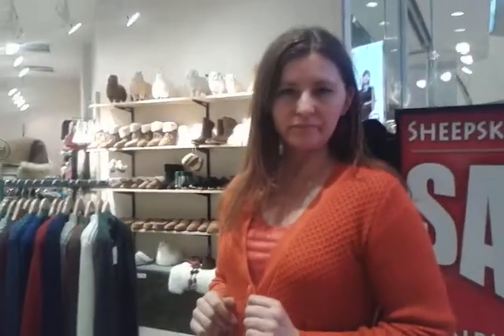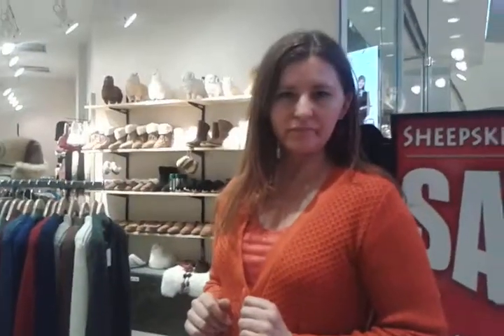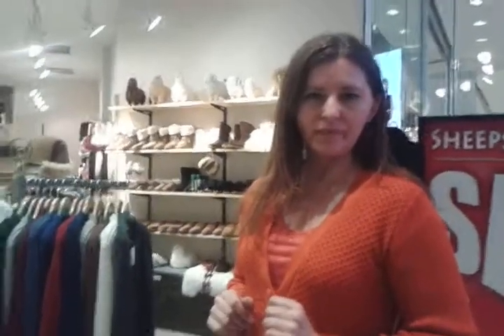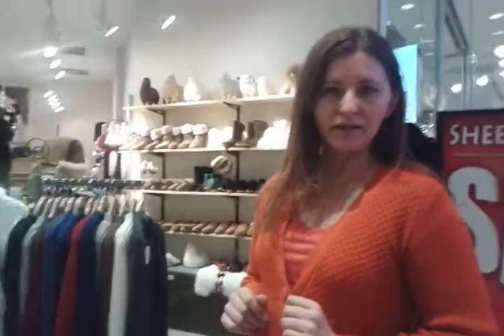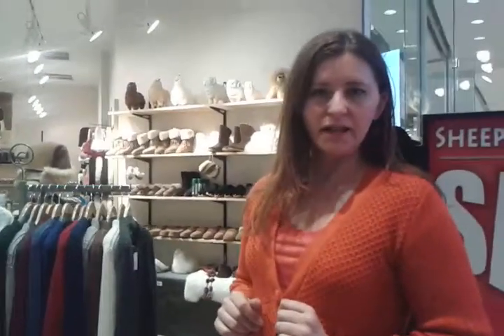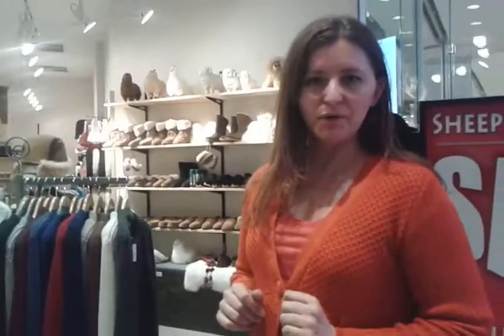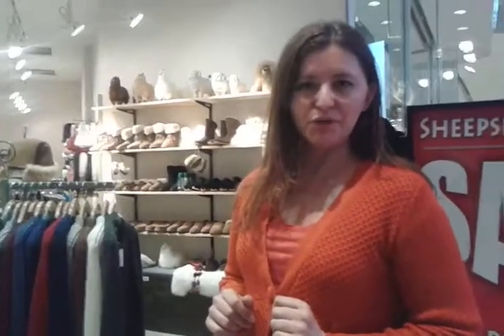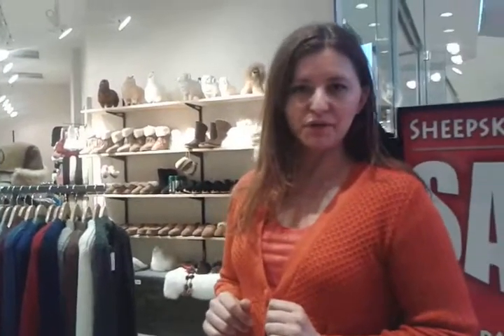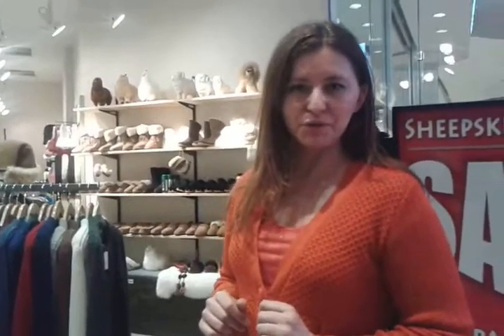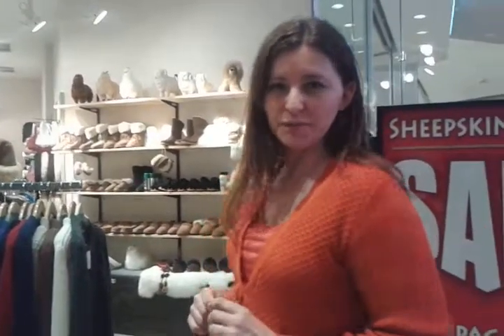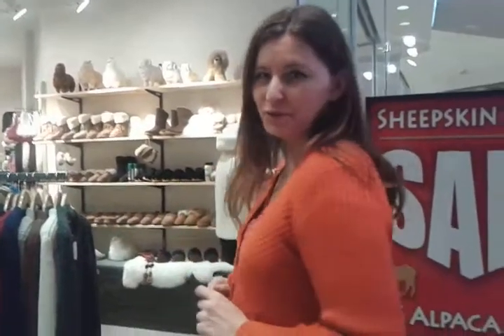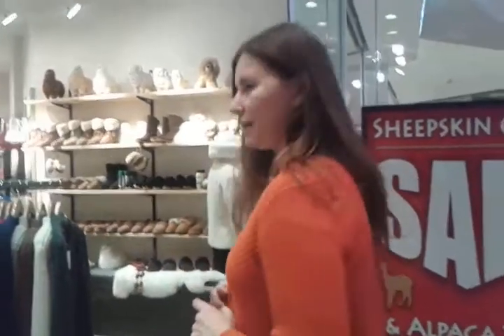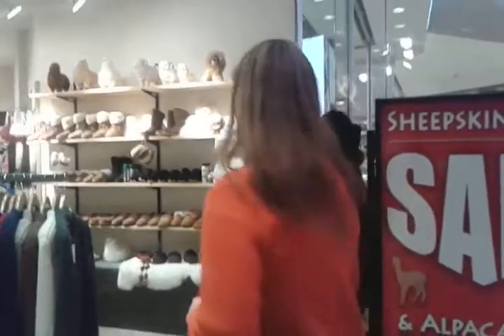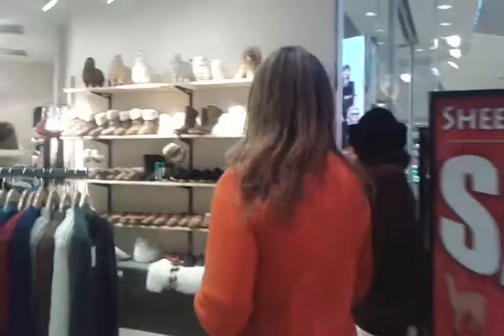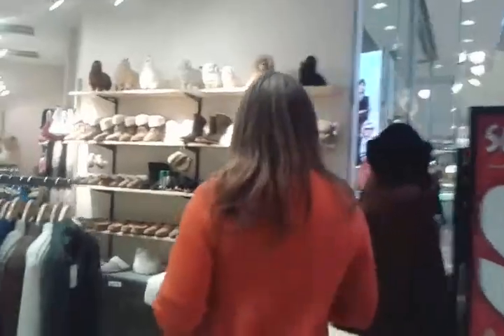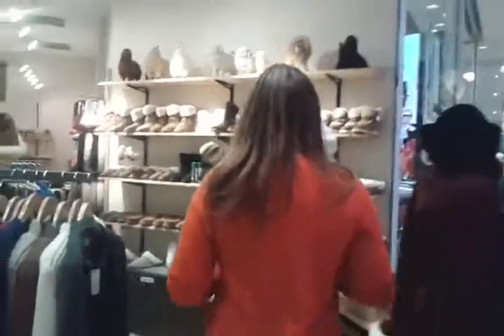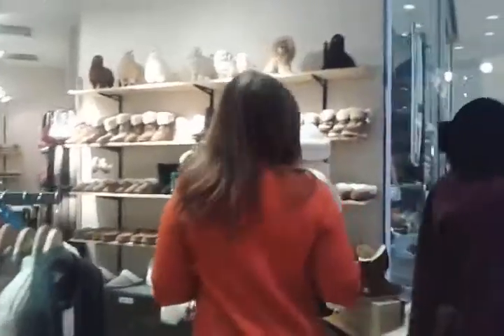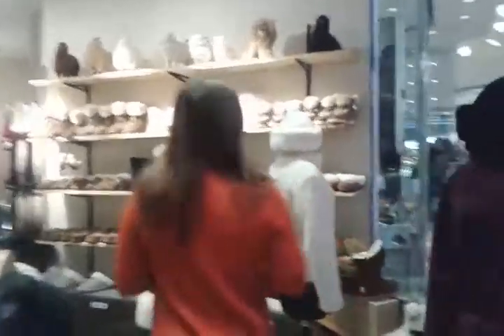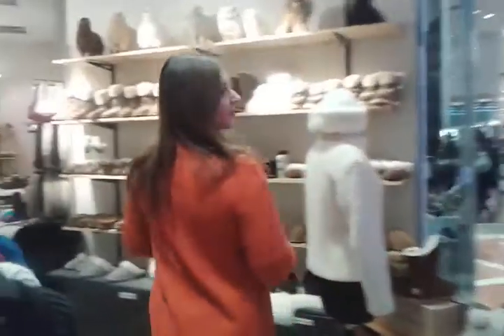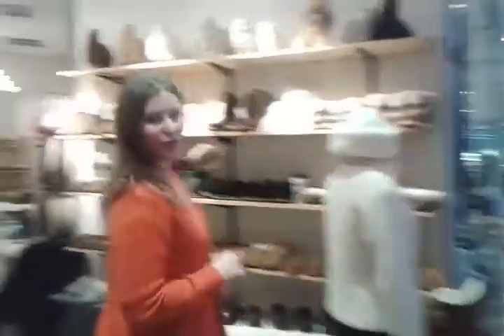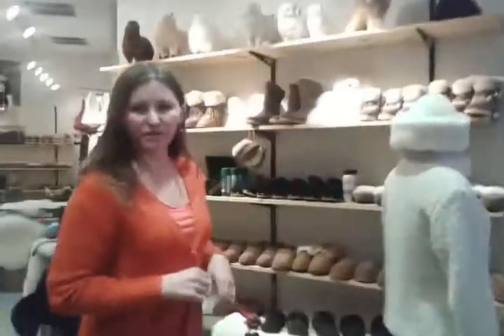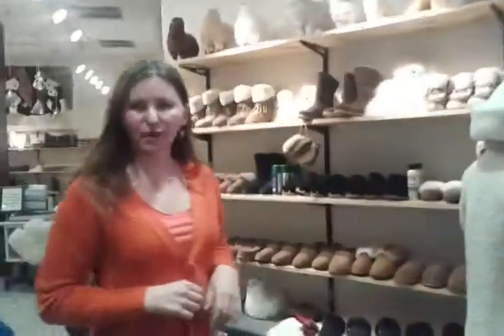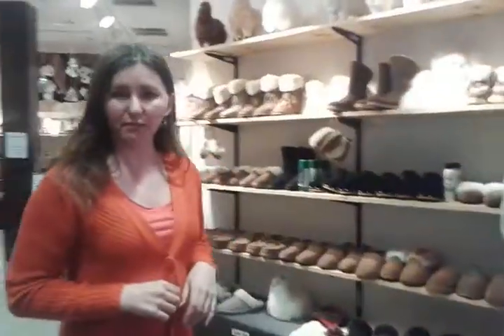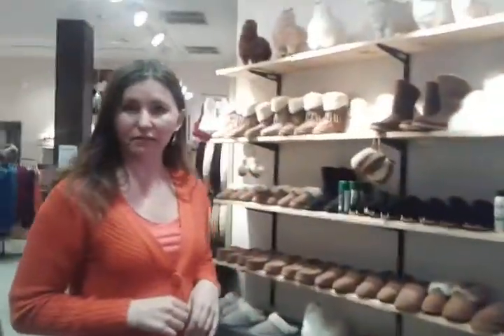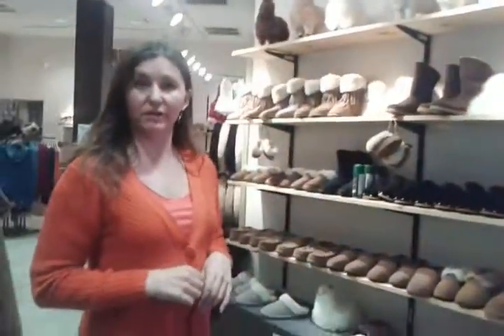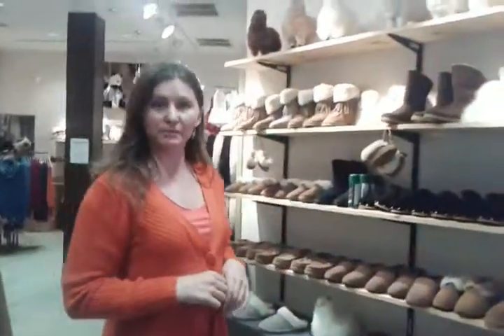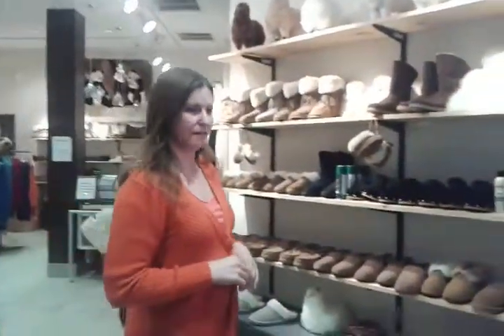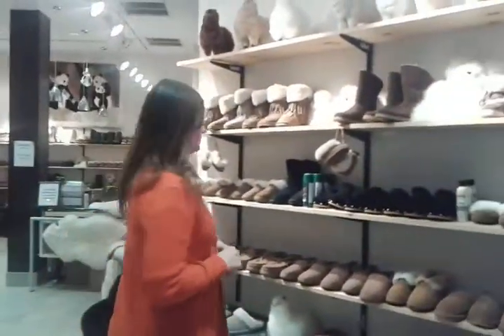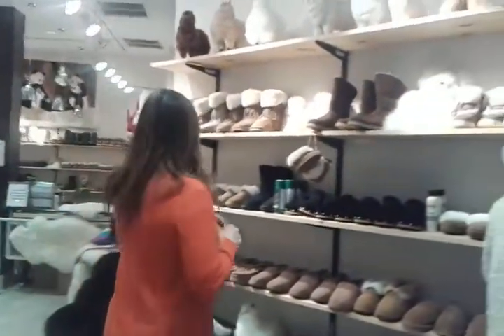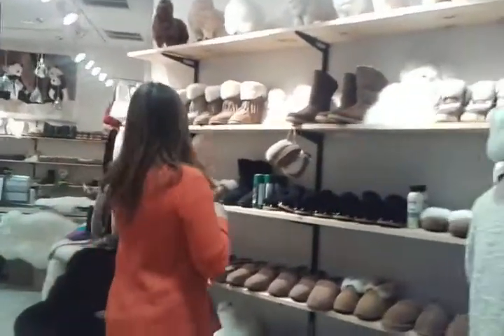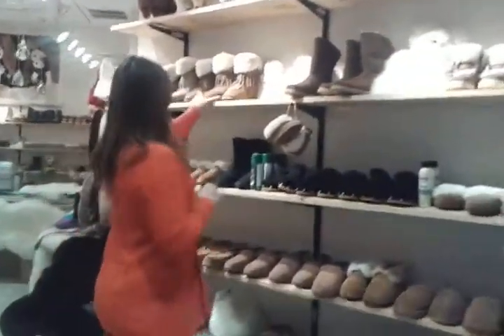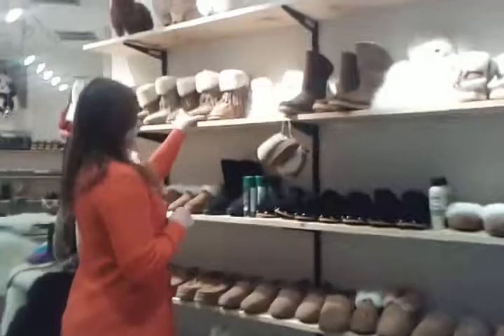Hi, welcome to our soft store. I'm going to show you around. We have some products made of sheepskin. Check it out.